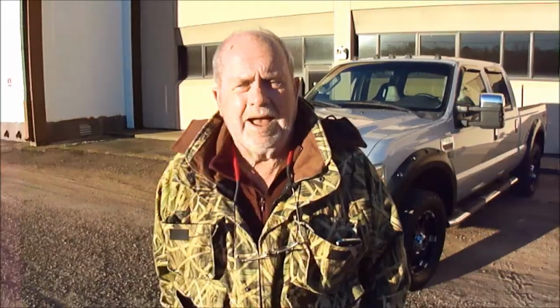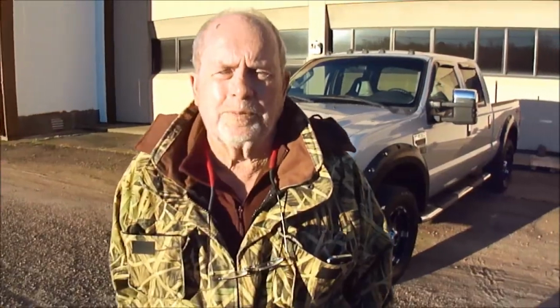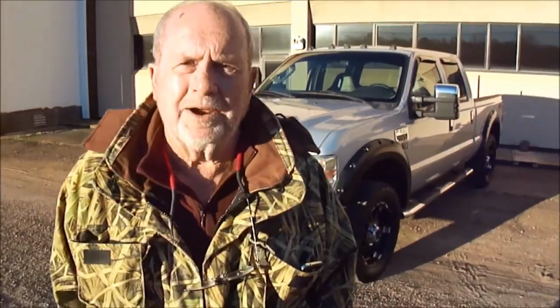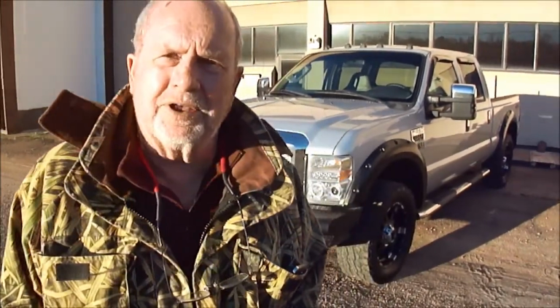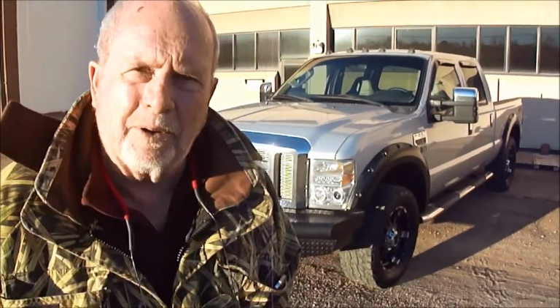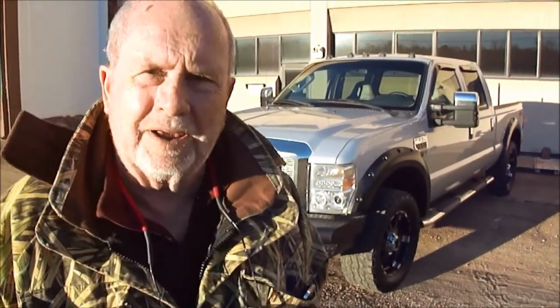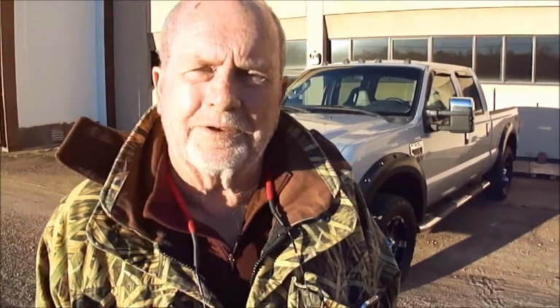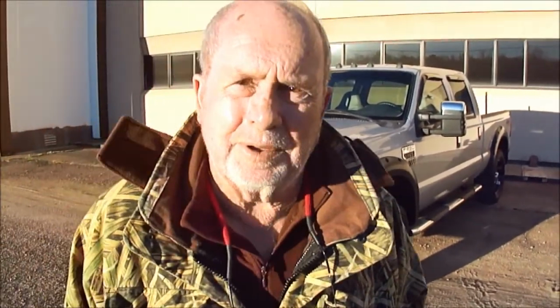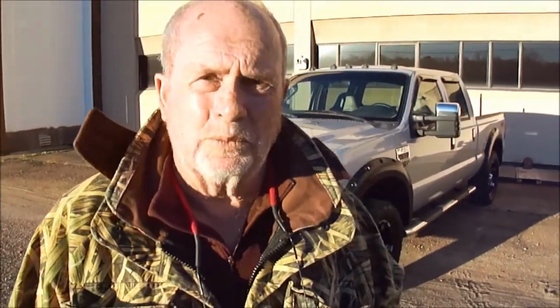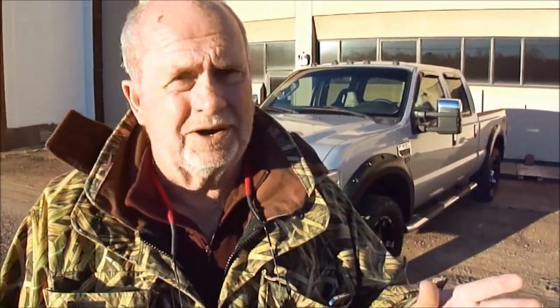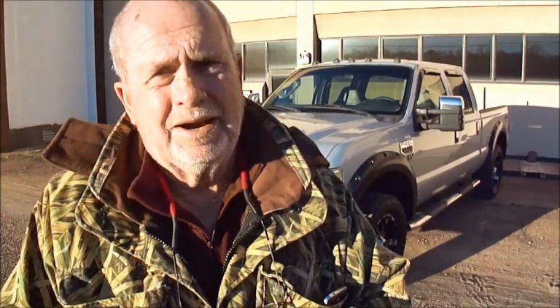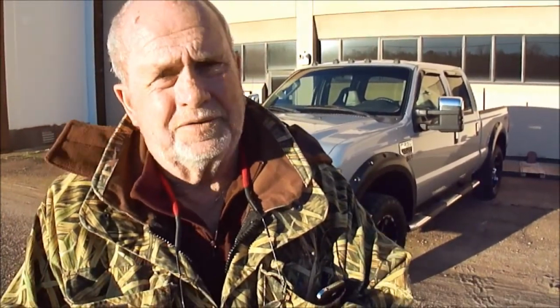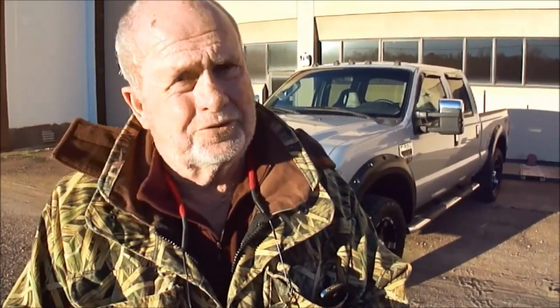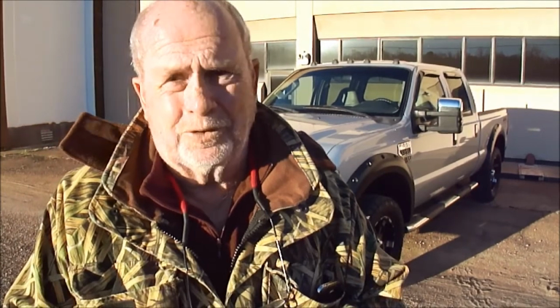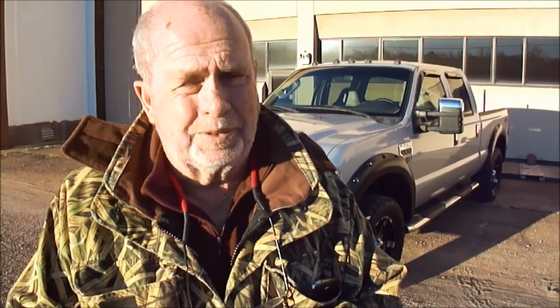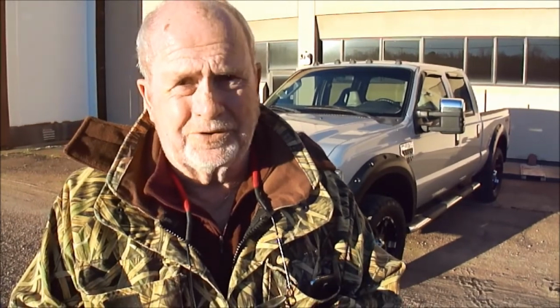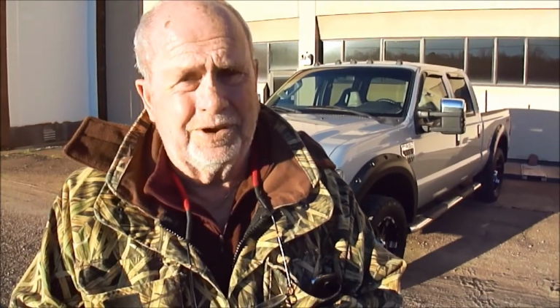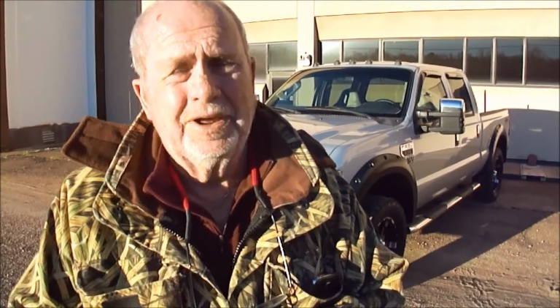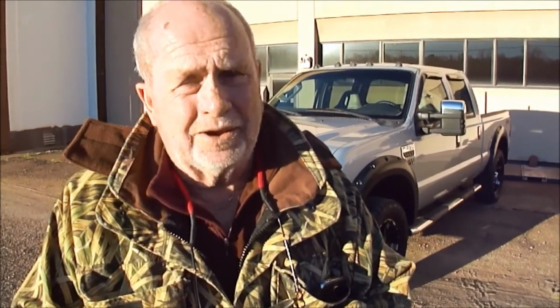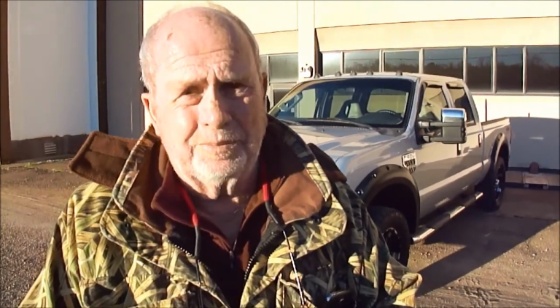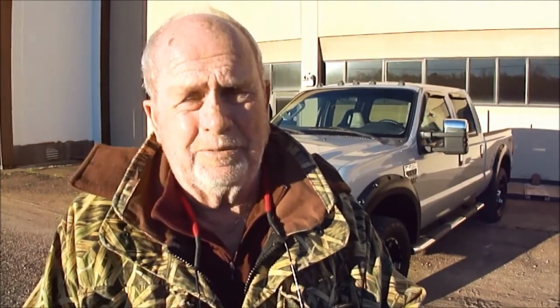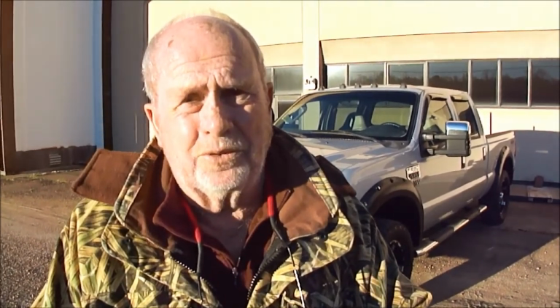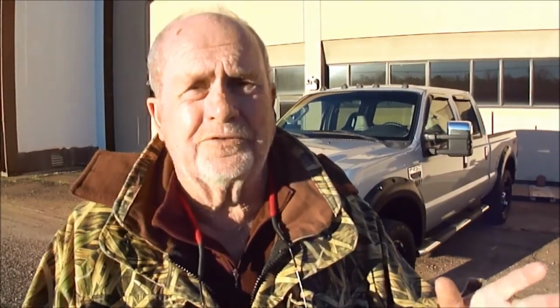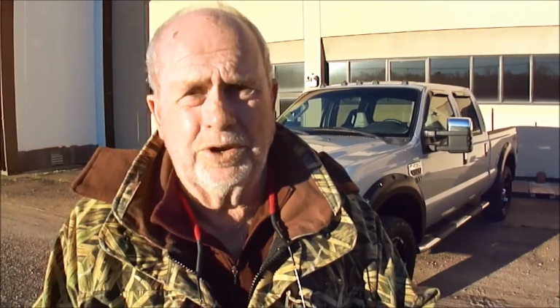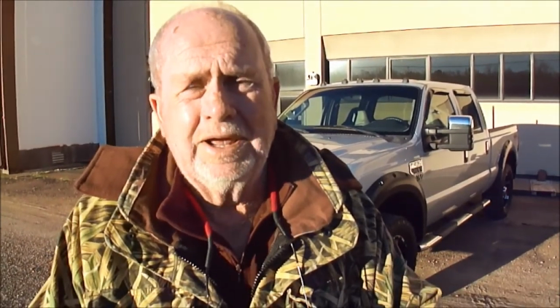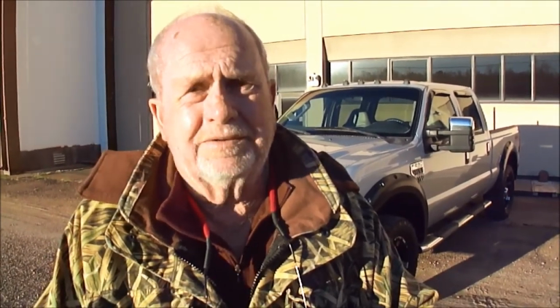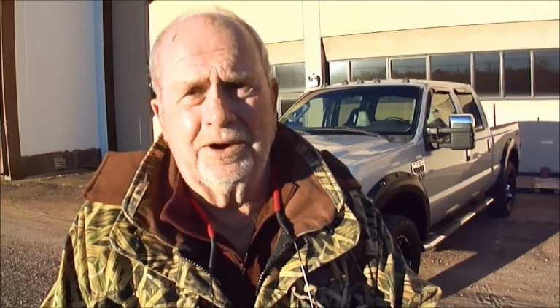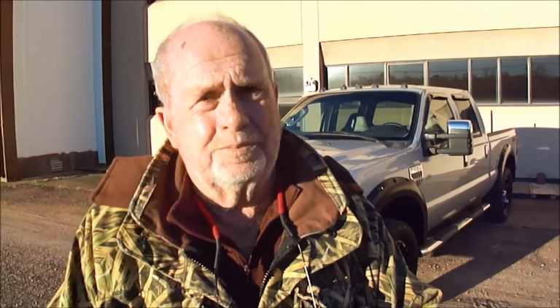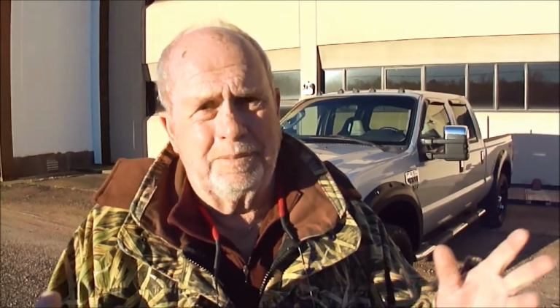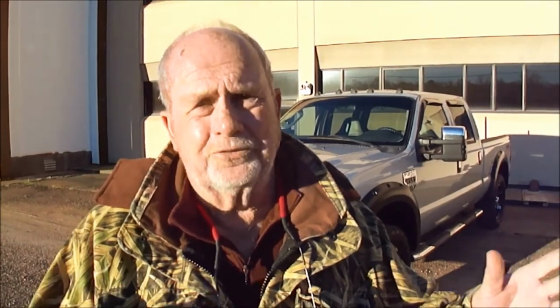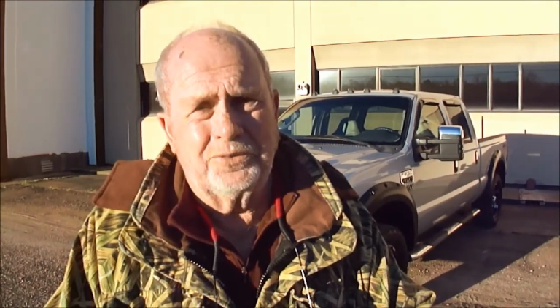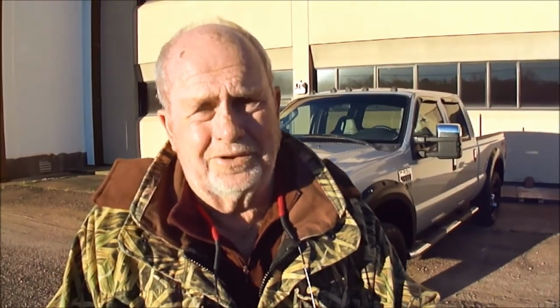Hi folks, Bob Dale for Southern Remarketing in Jackson, Mississippi, where we sell lots of diesel trucks. Over the past three or four years, gosh, I don't know how many we sold — it's in the hundreds, probably close to 2,000.